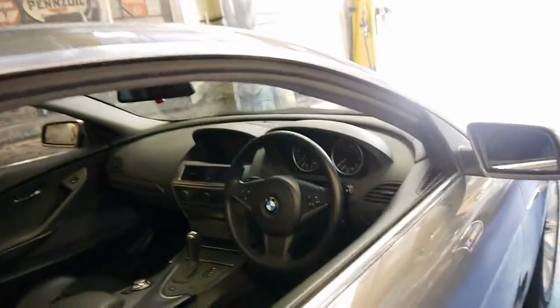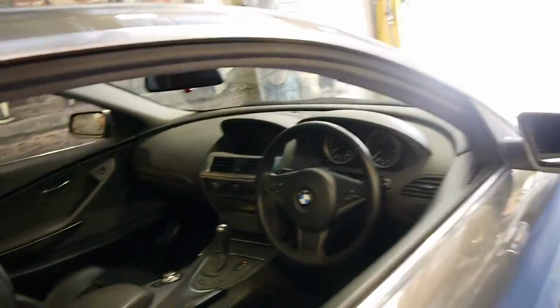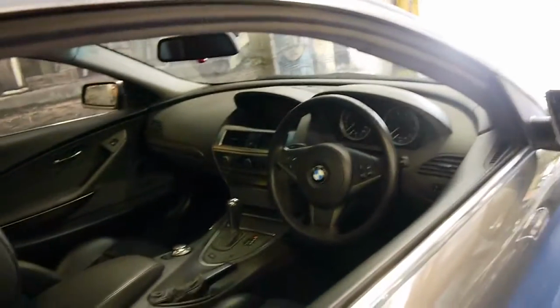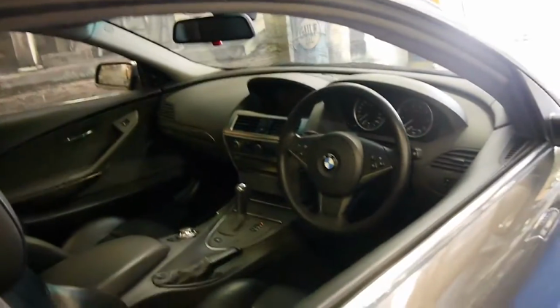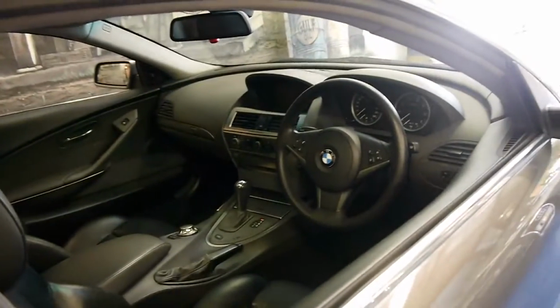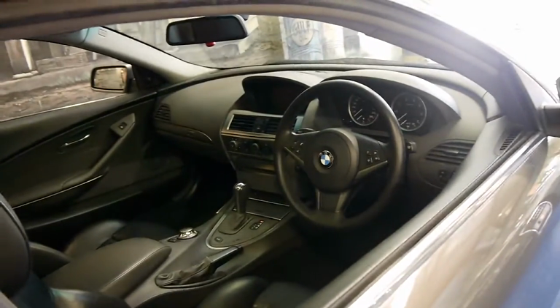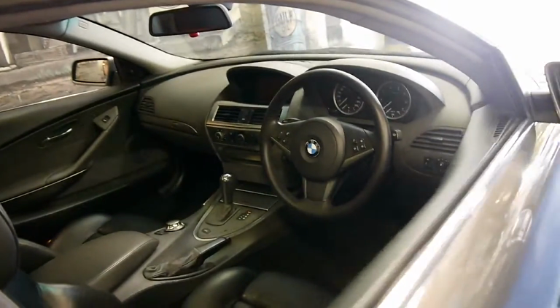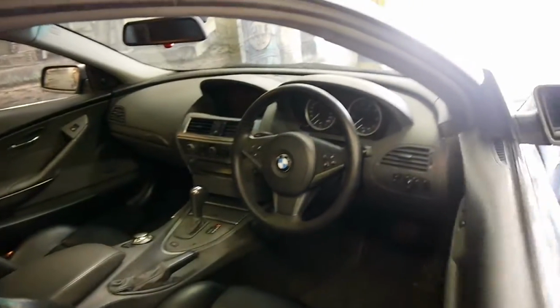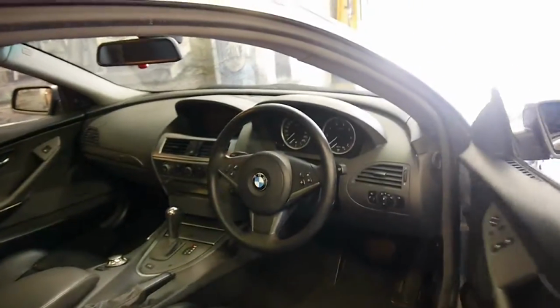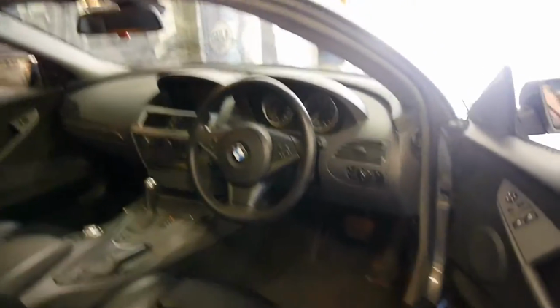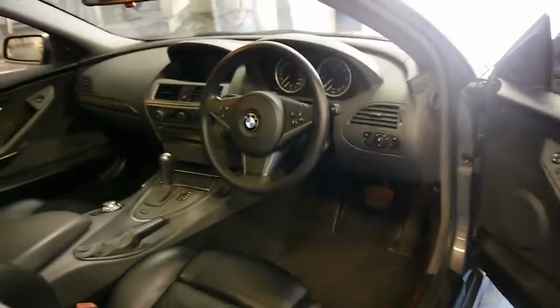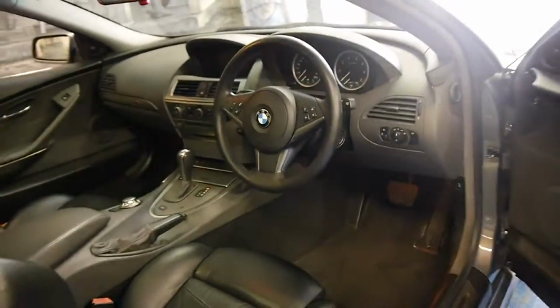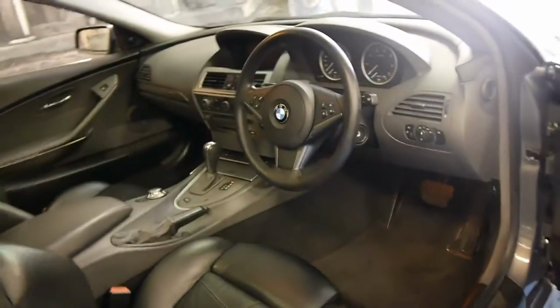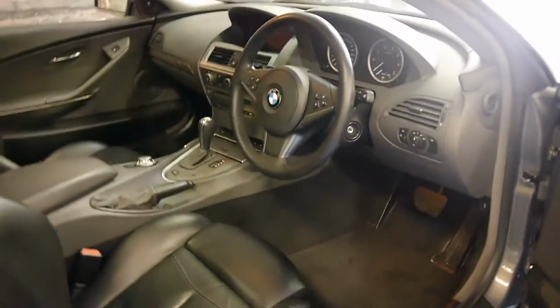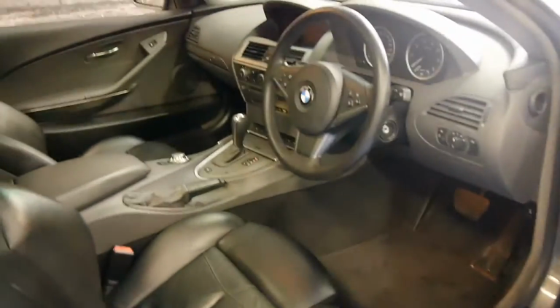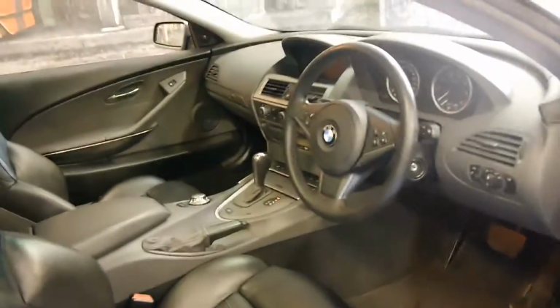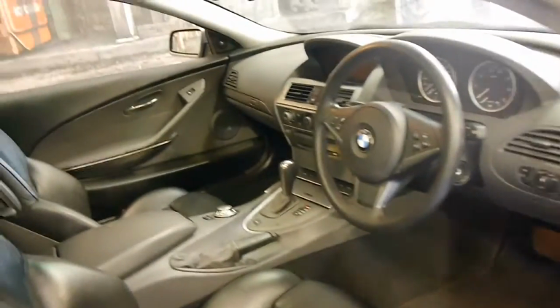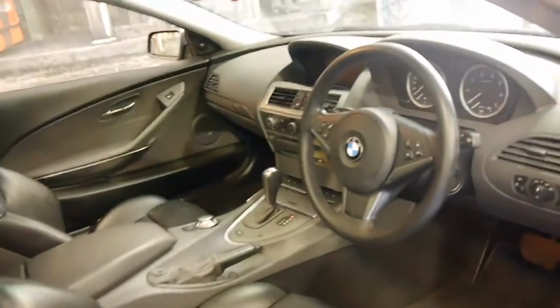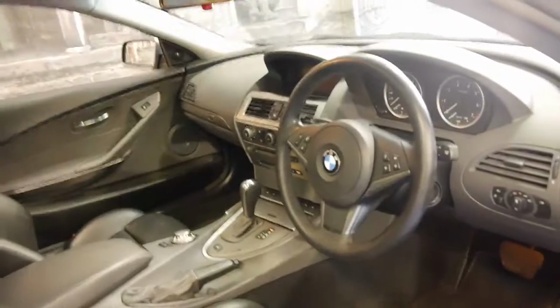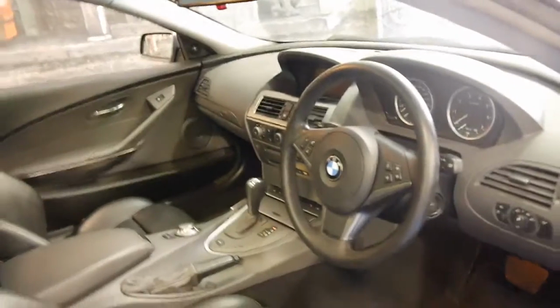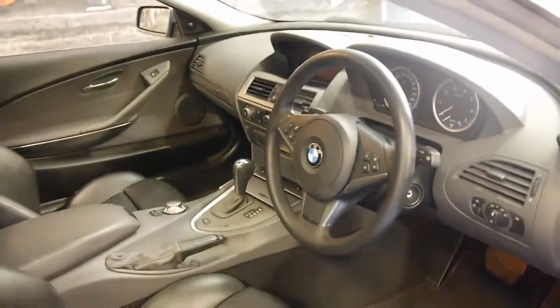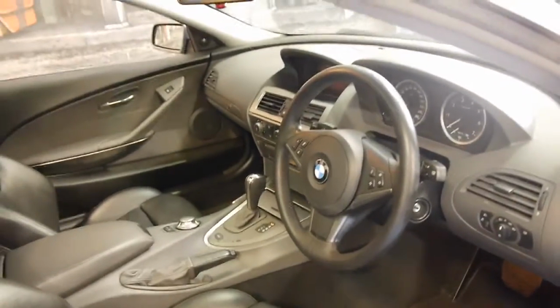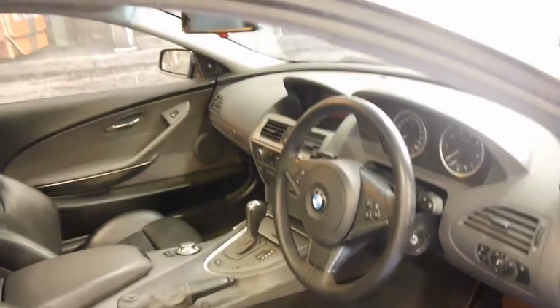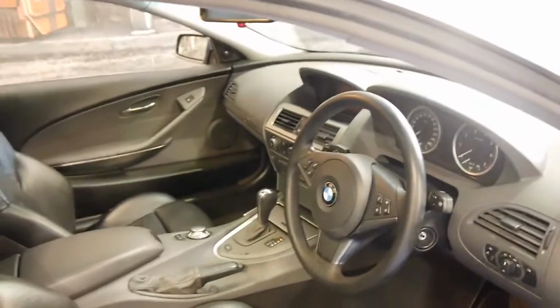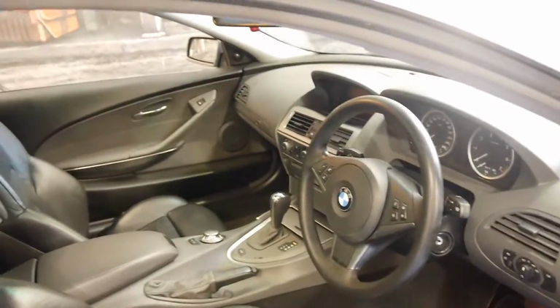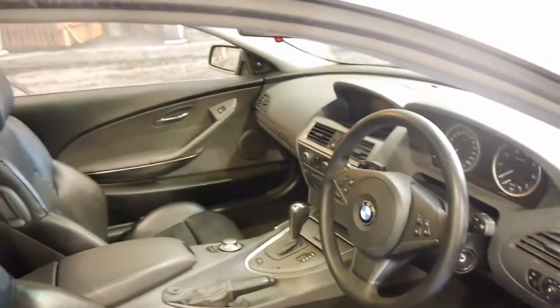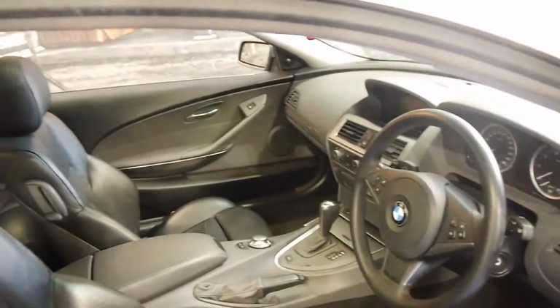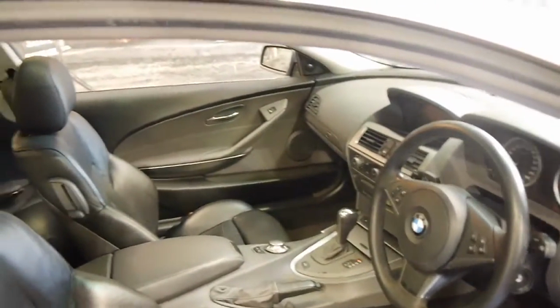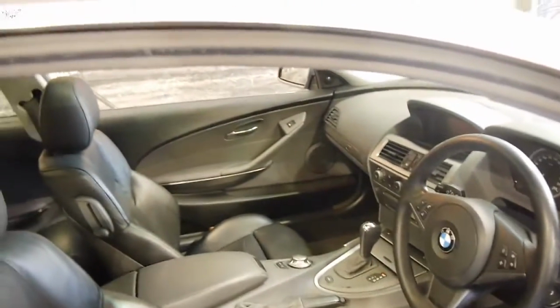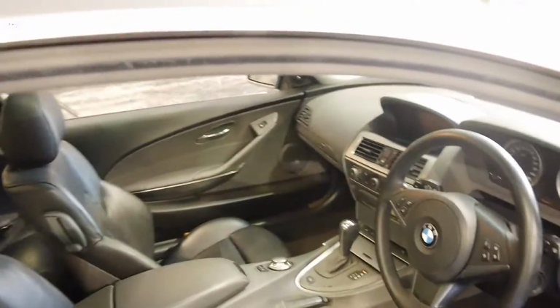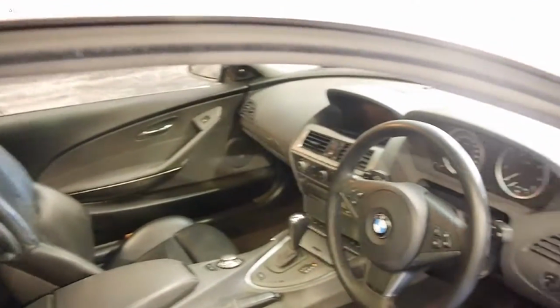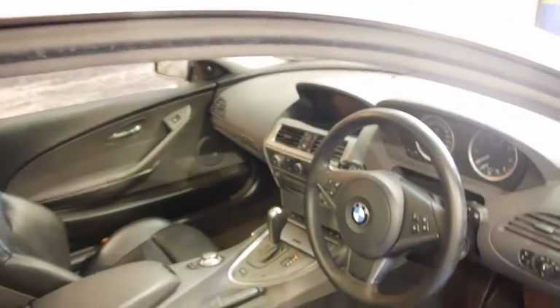I suggested it had leather earlier, but looking closely, it actually looks like it's got the Nappa leather, which was quite common on the 6 Series.